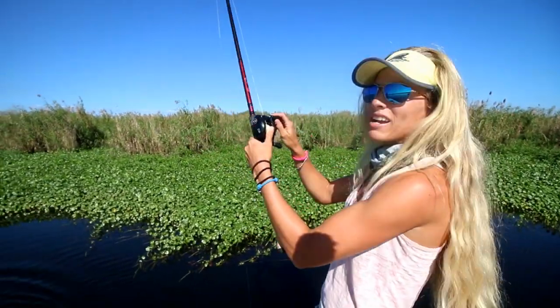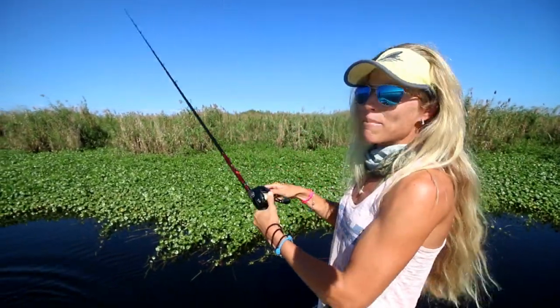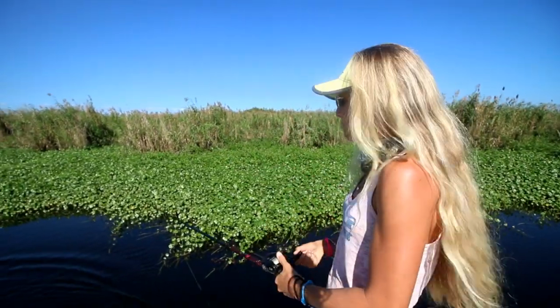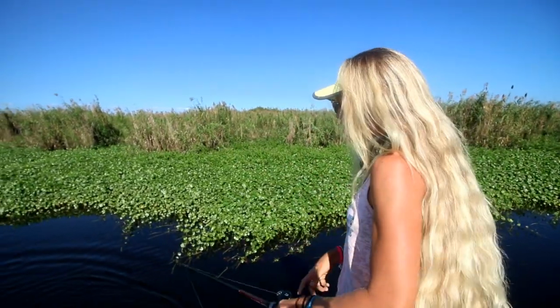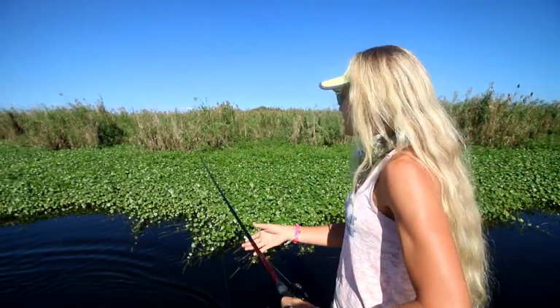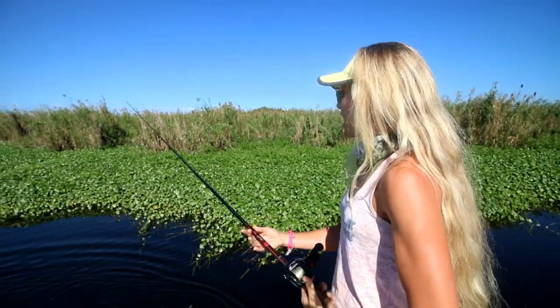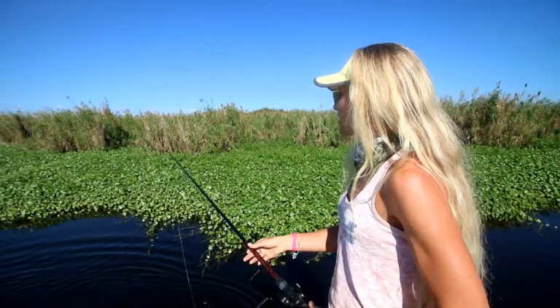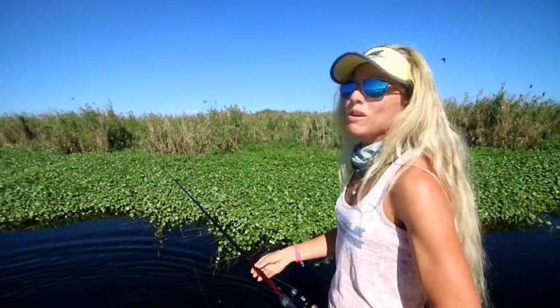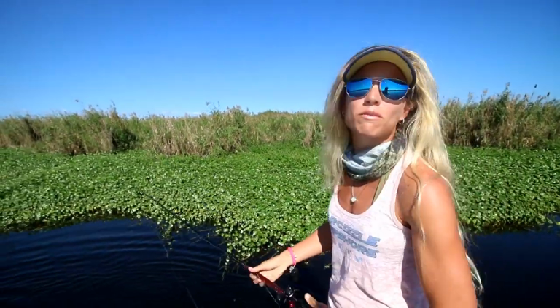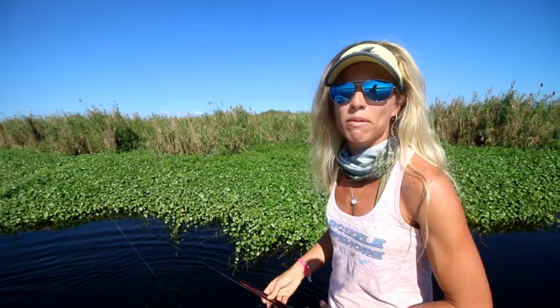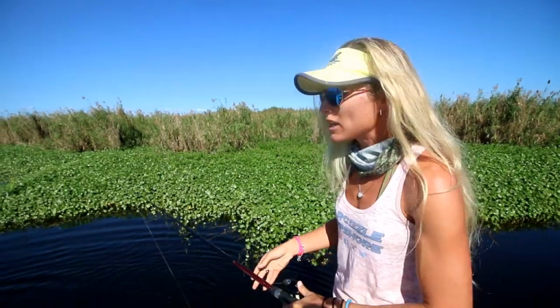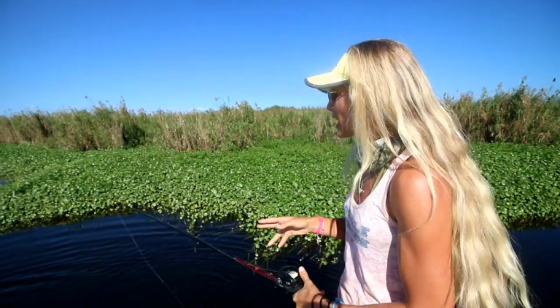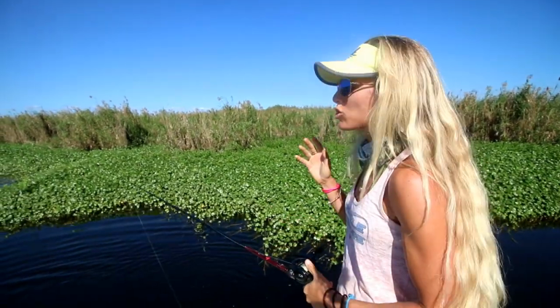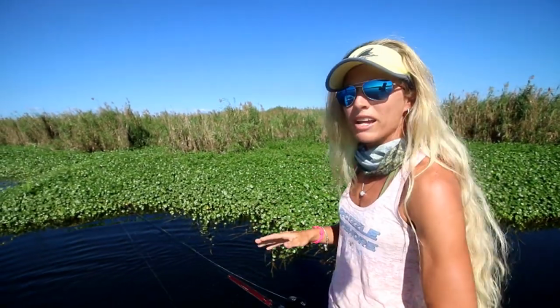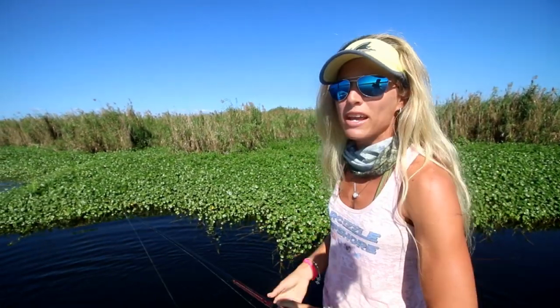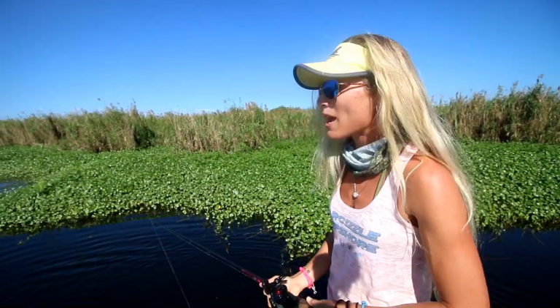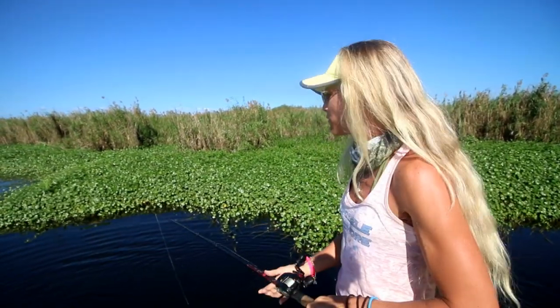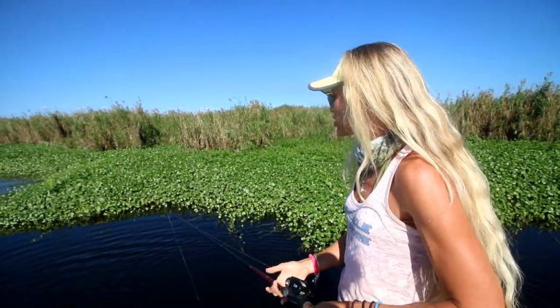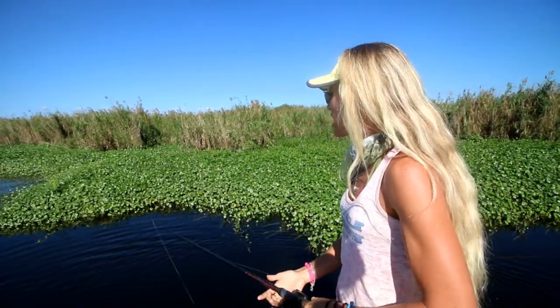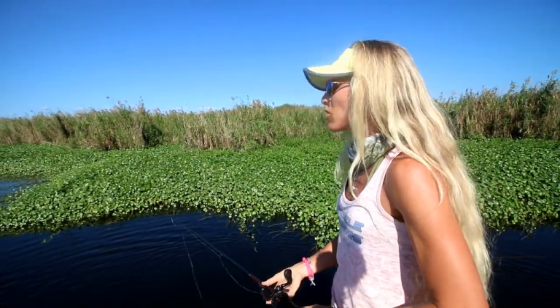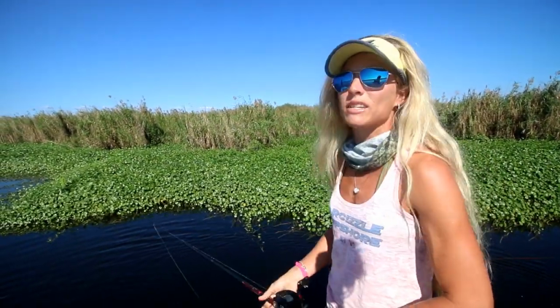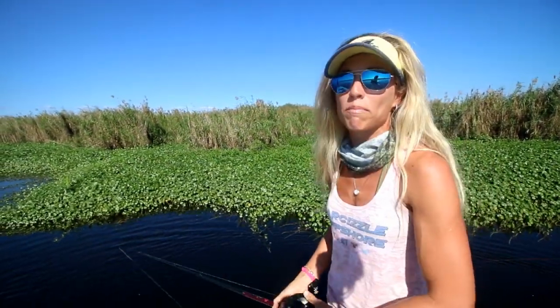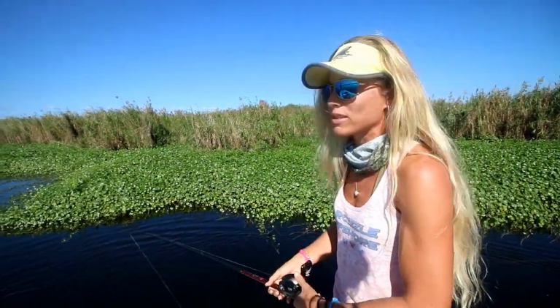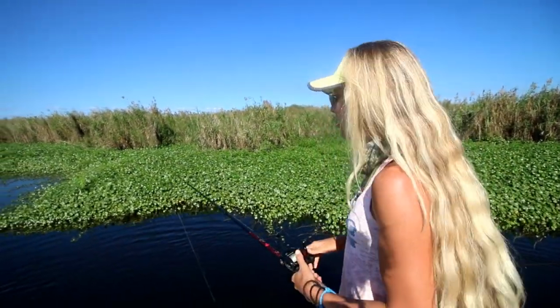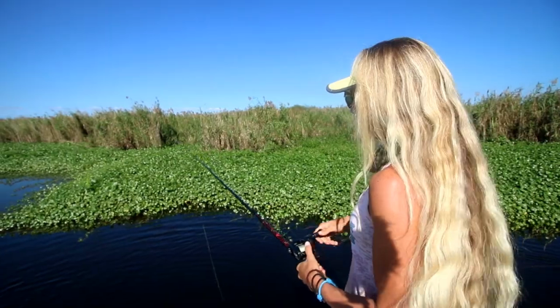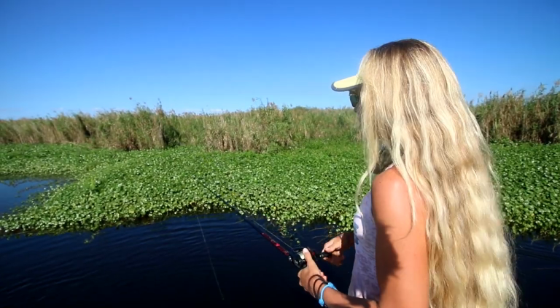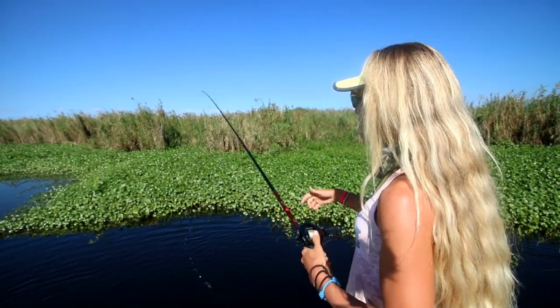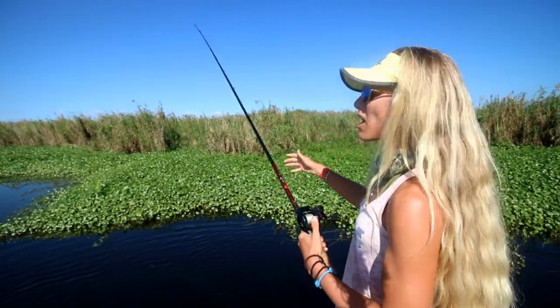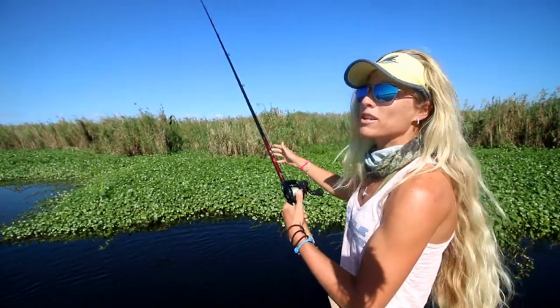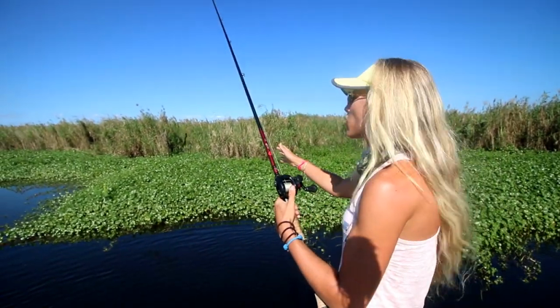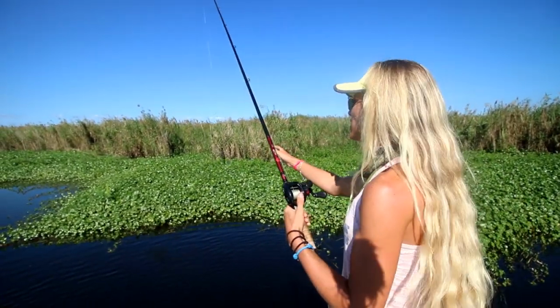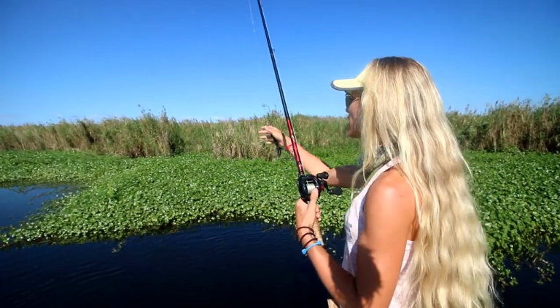So right now I'm actually pitching. We've just been moving all day long trying to find those packs to fish and see where the big ones are, and we're having a lot of fun. It's a gorgeous day out here.